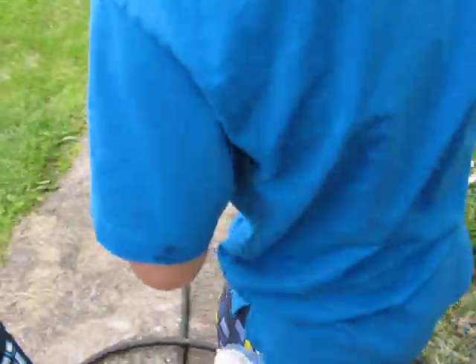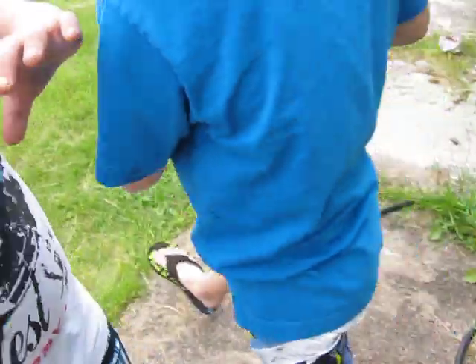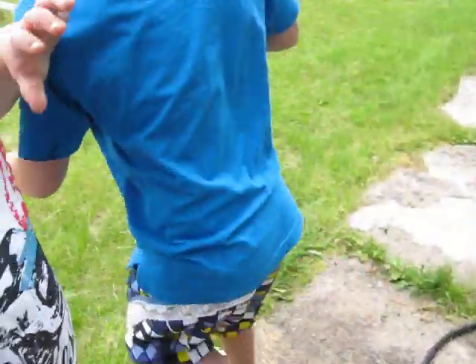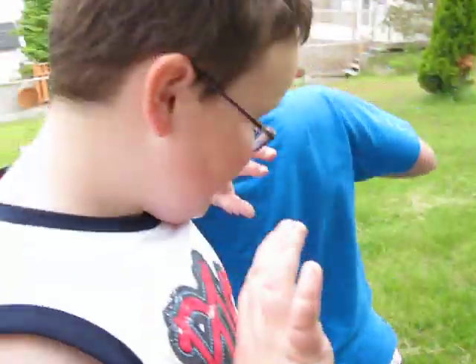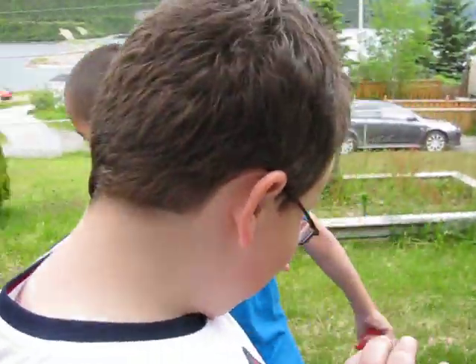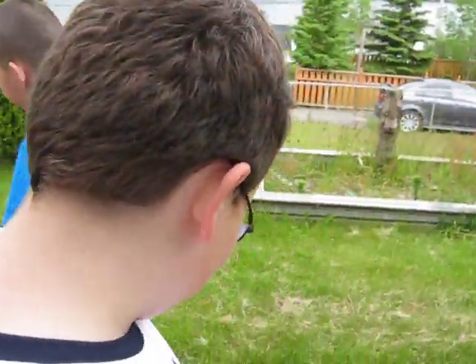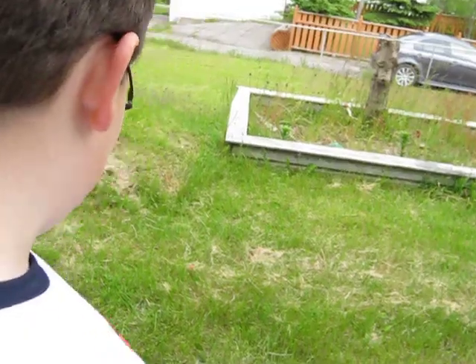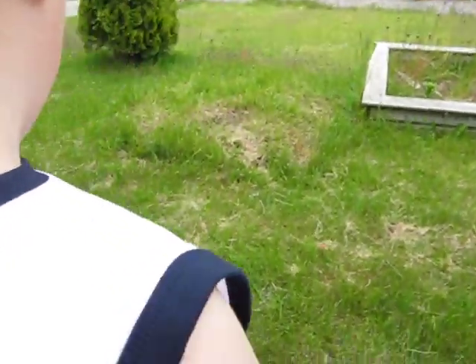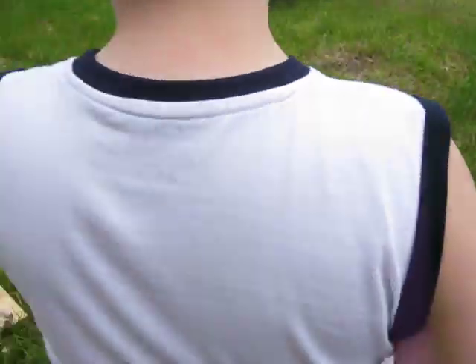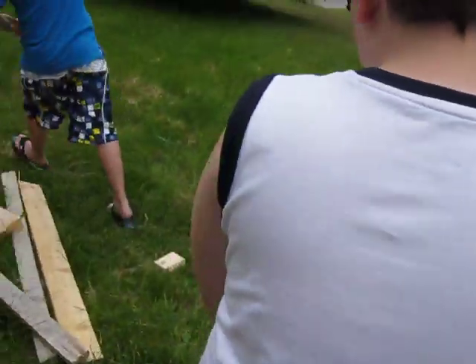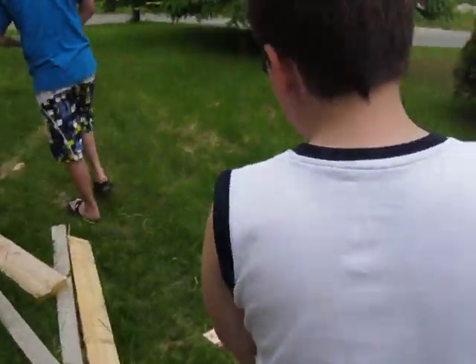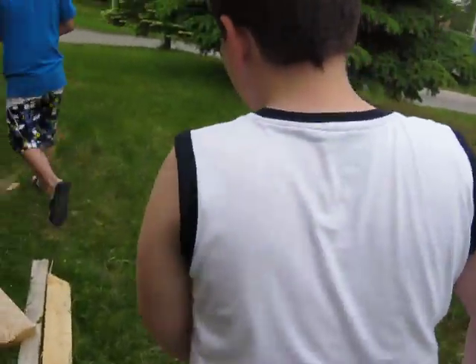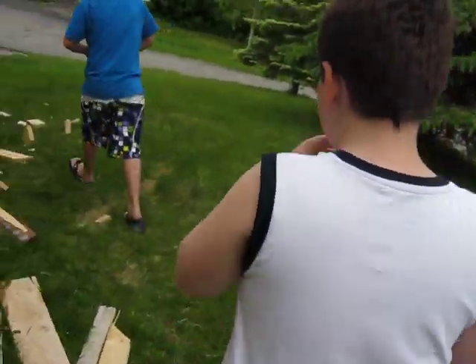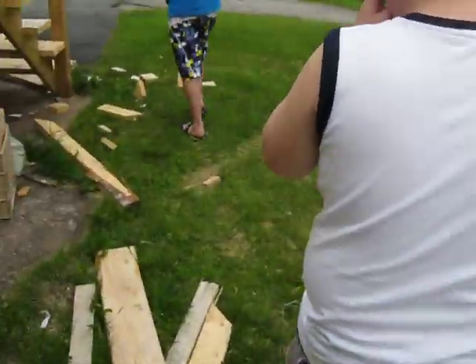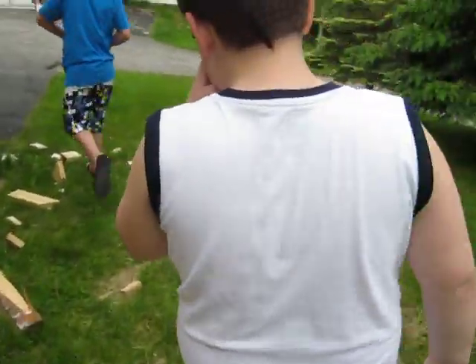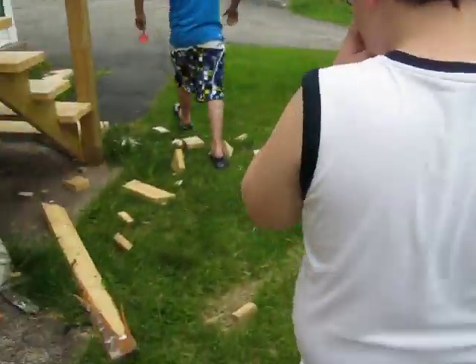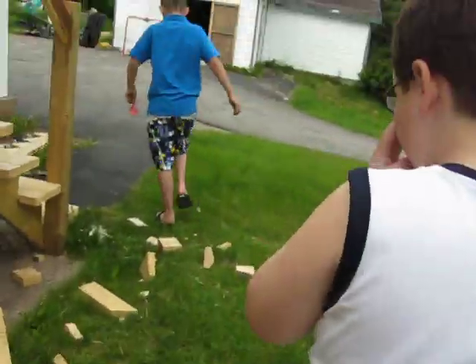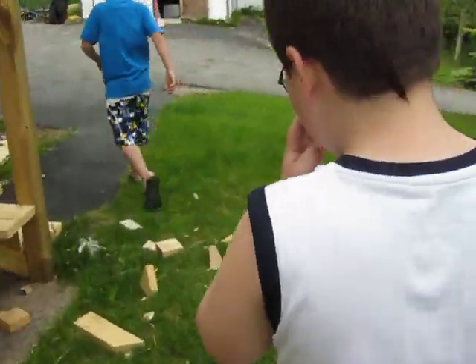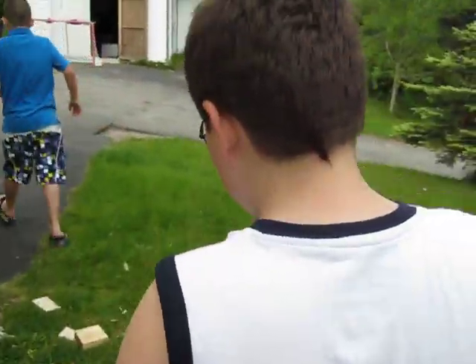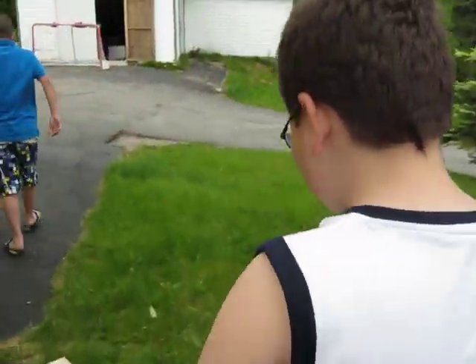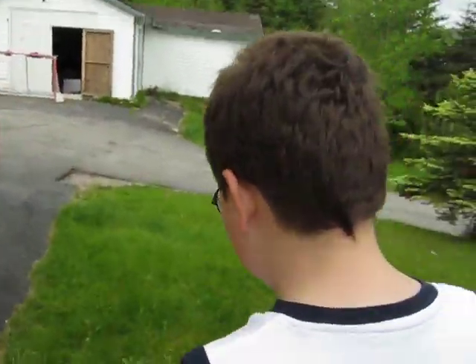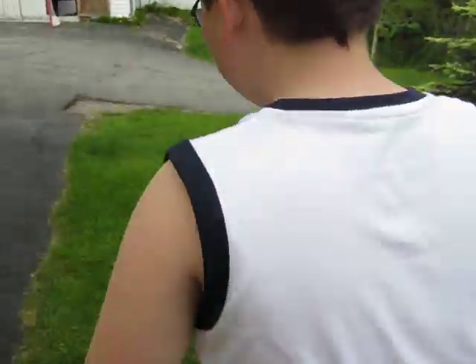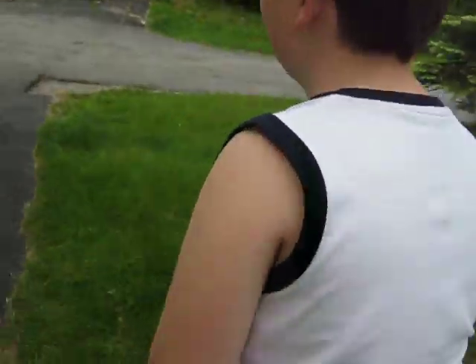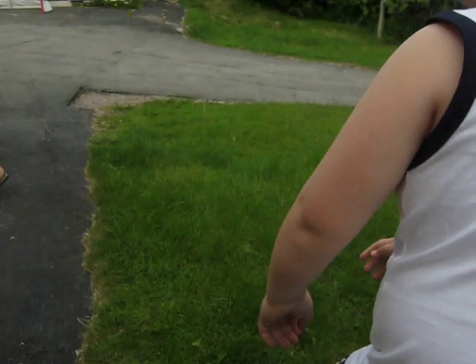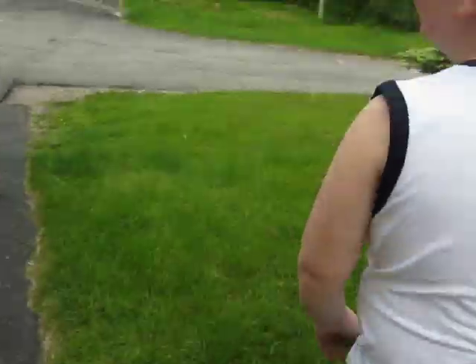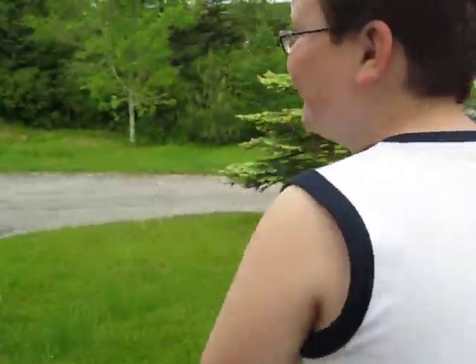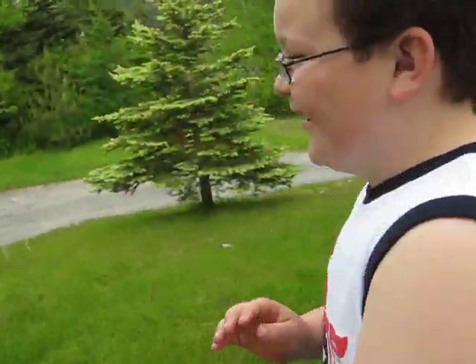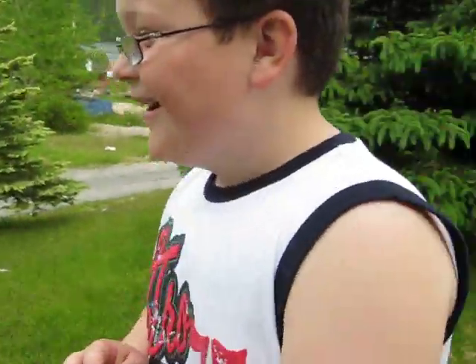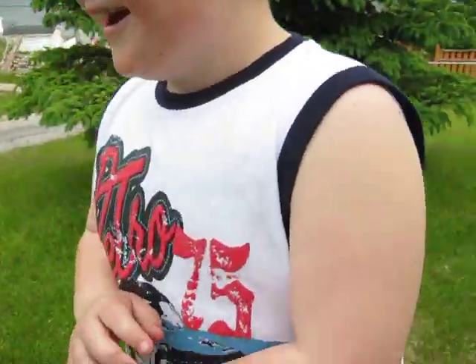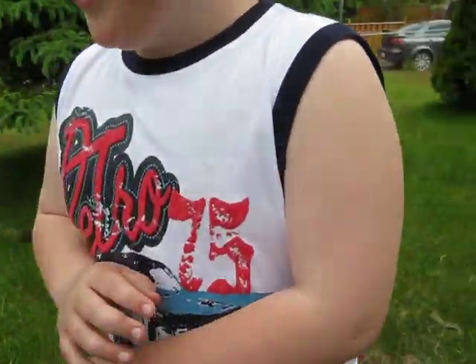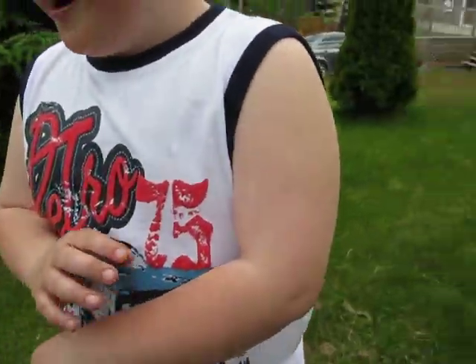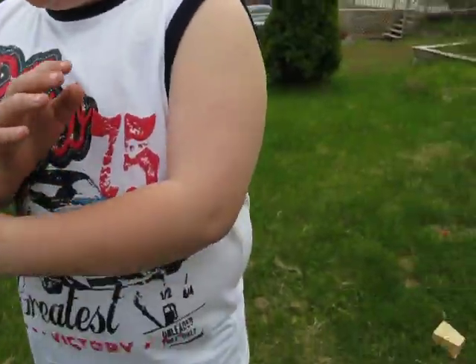Hey, don't hit me! Oh, come on! Toby here, our dear friend, is going to be the test dummy in this experiment. Hey, why me?